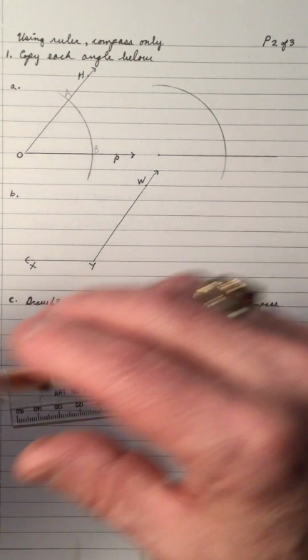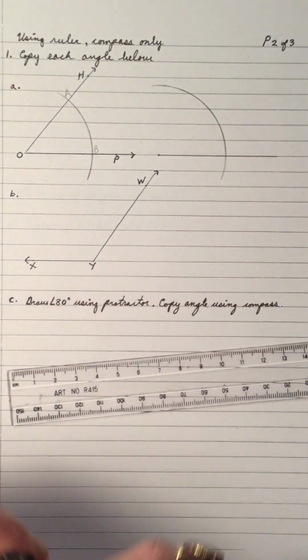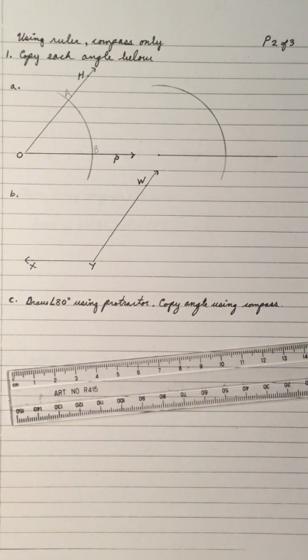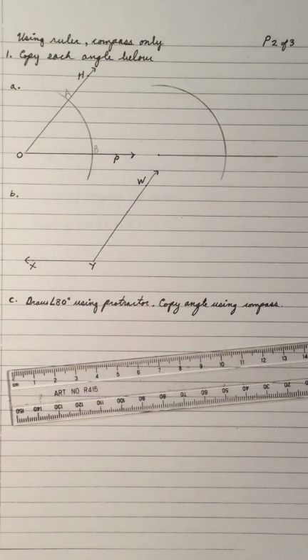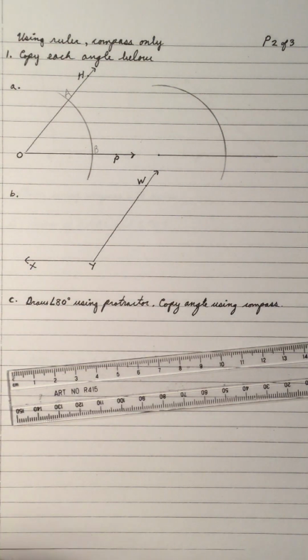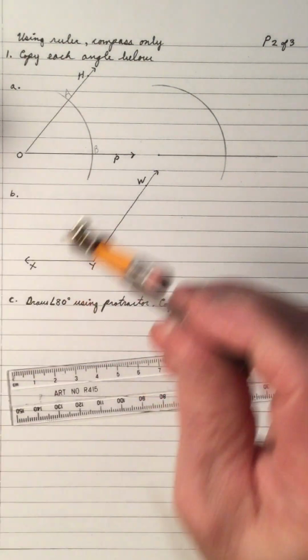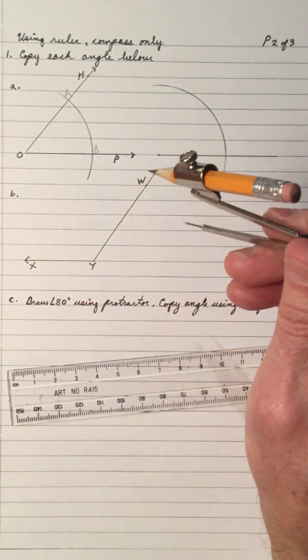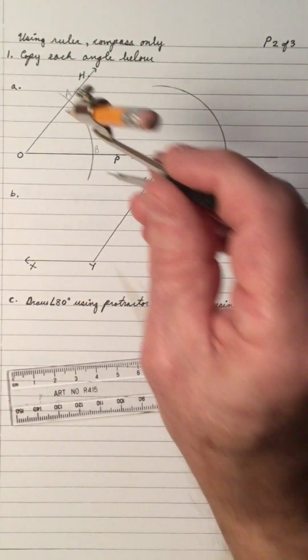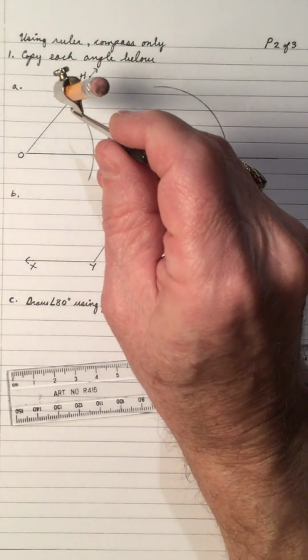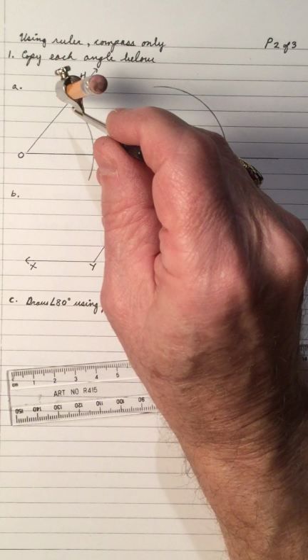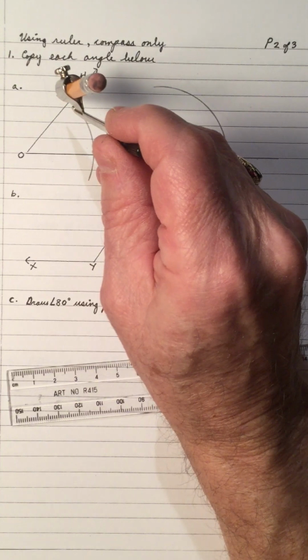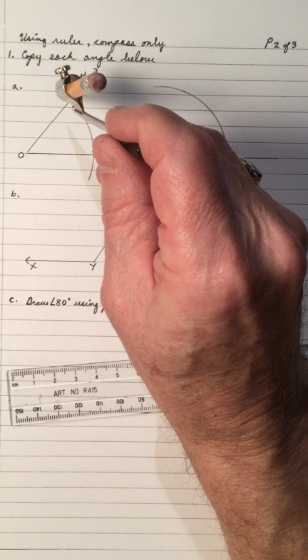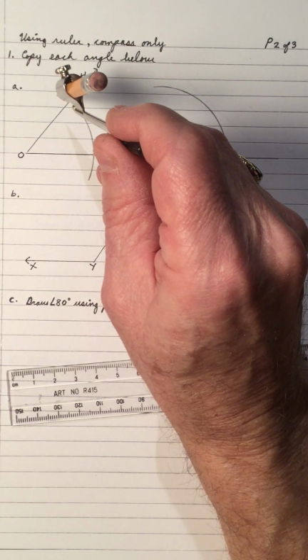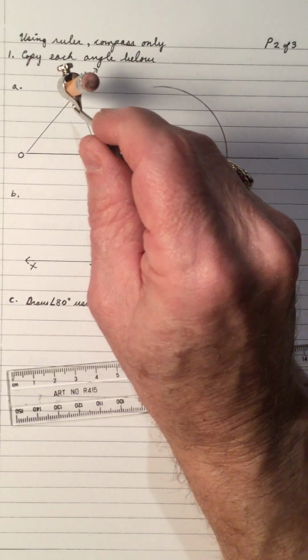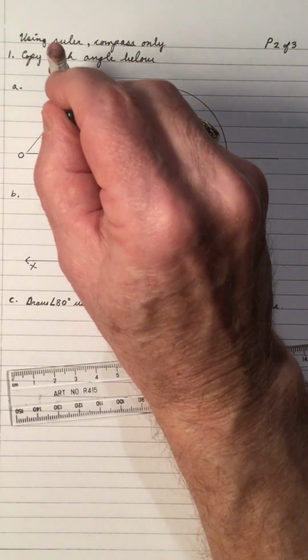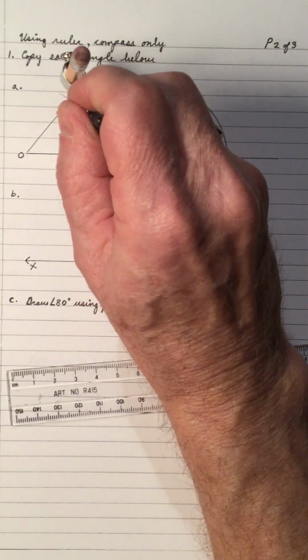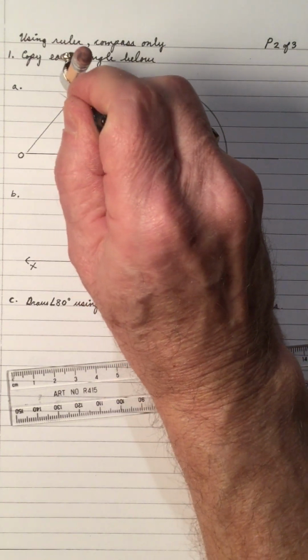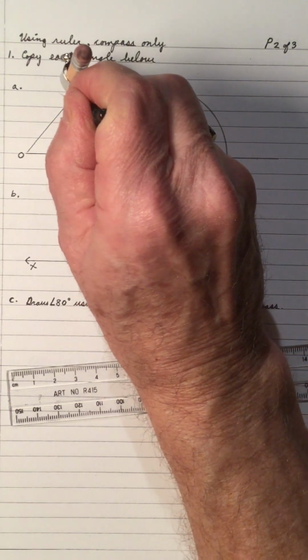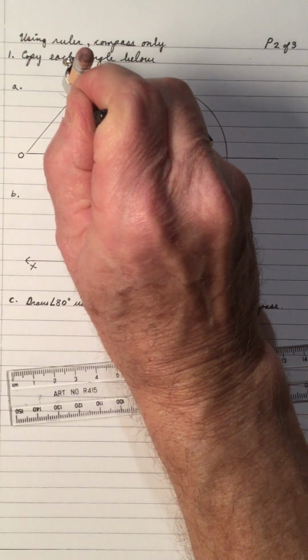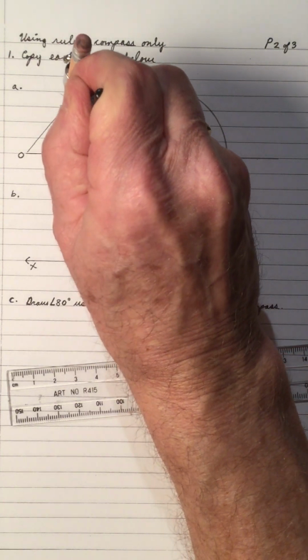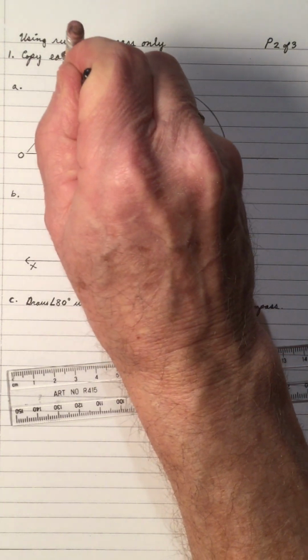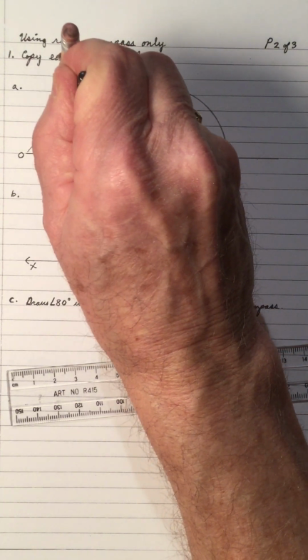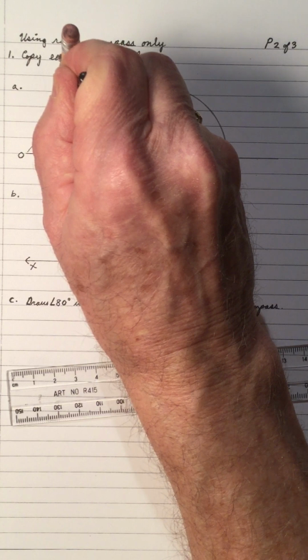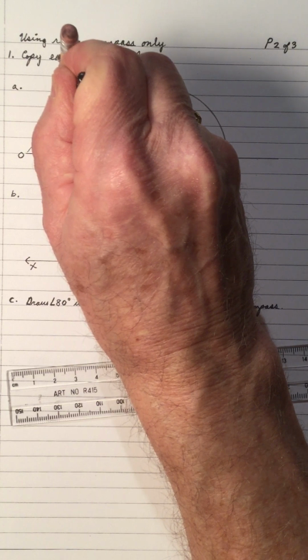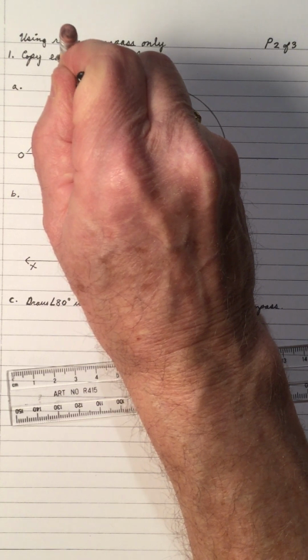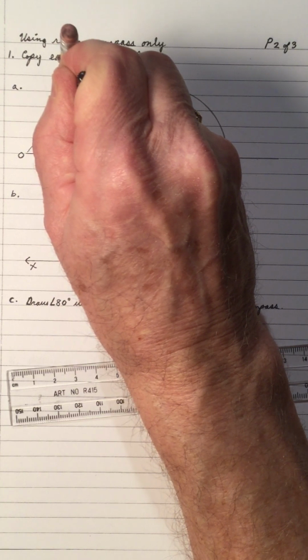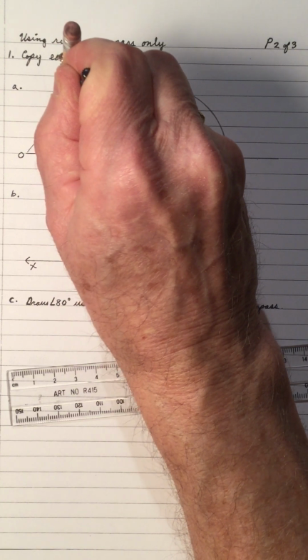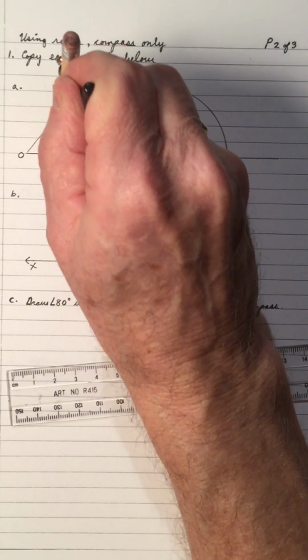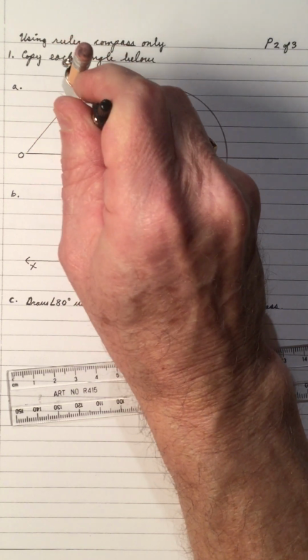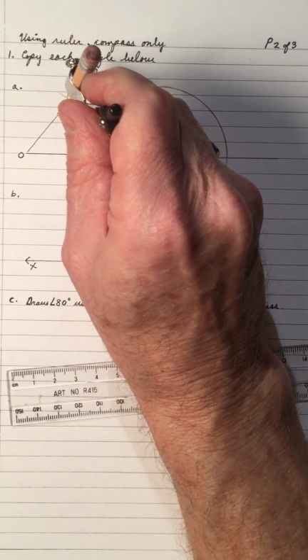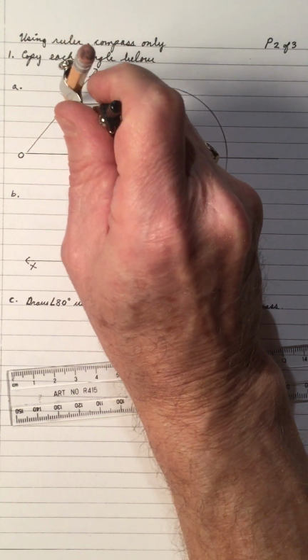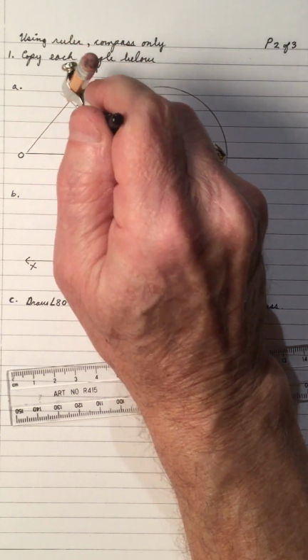Now you take your compass and you place it at B and you stretch it out until you hit A. So this is the distance from B to A.